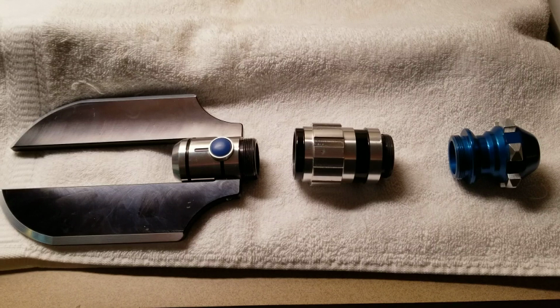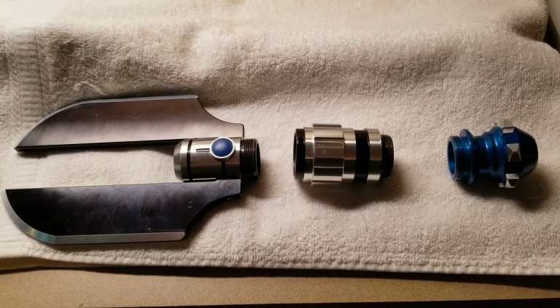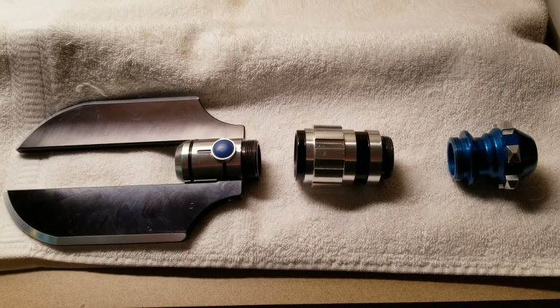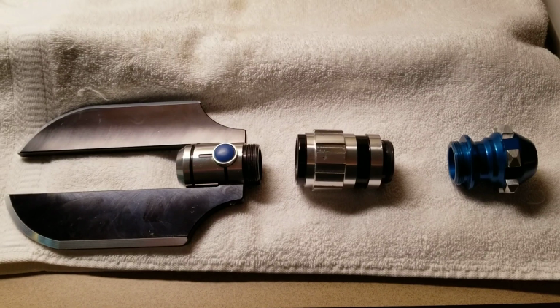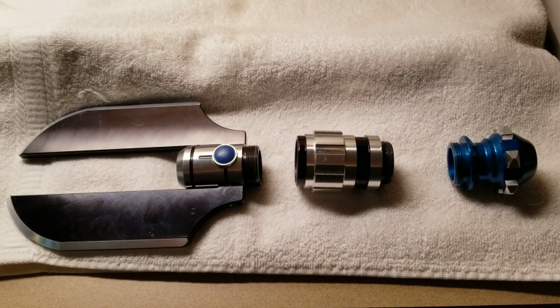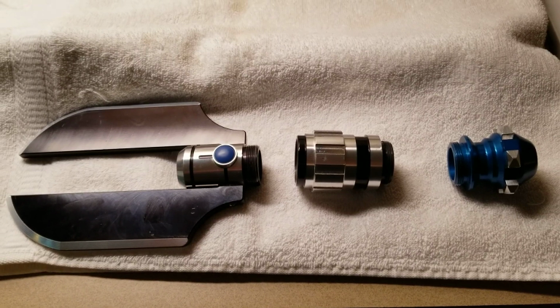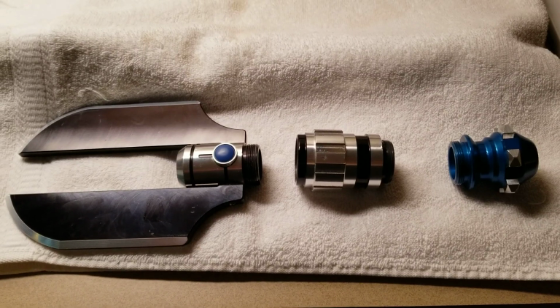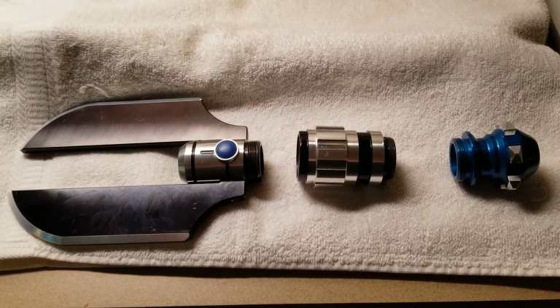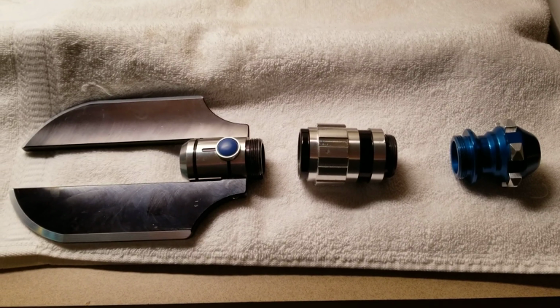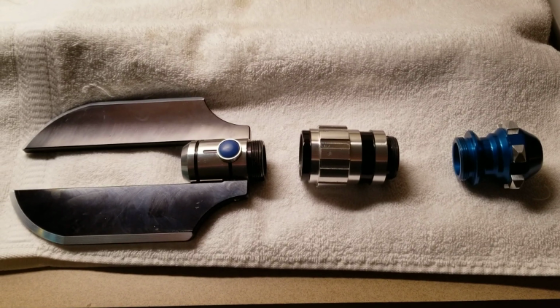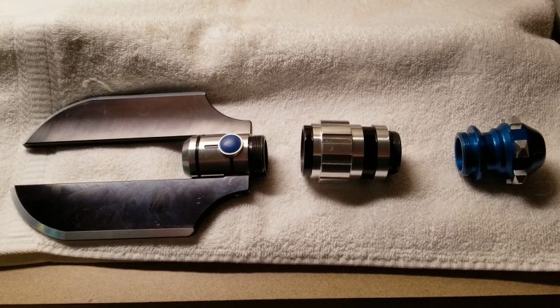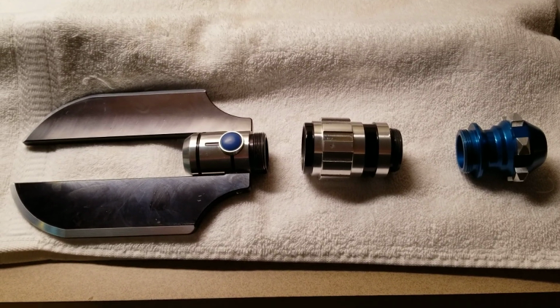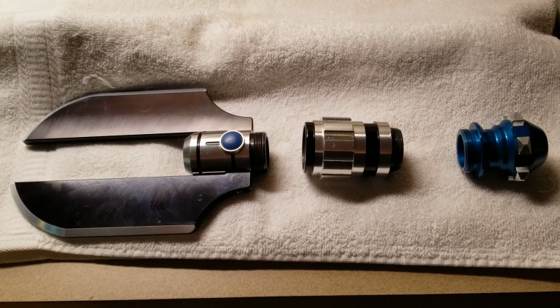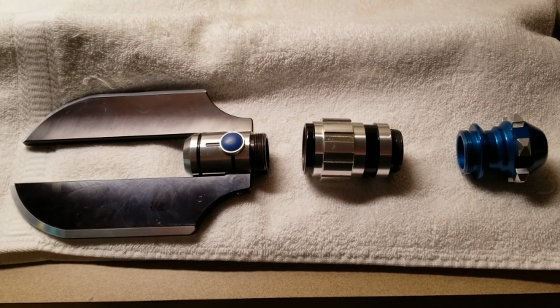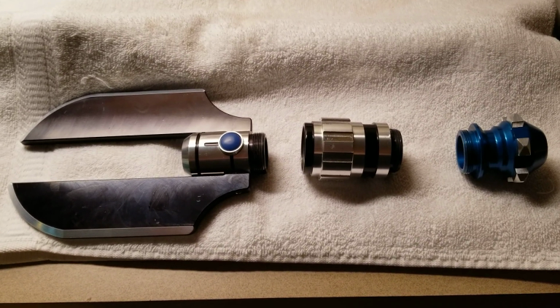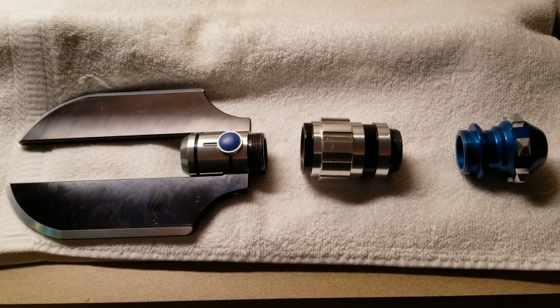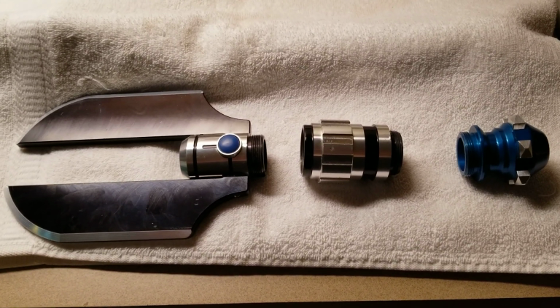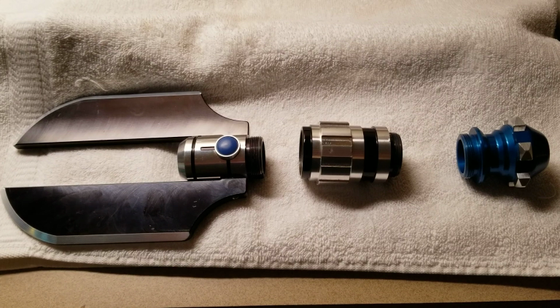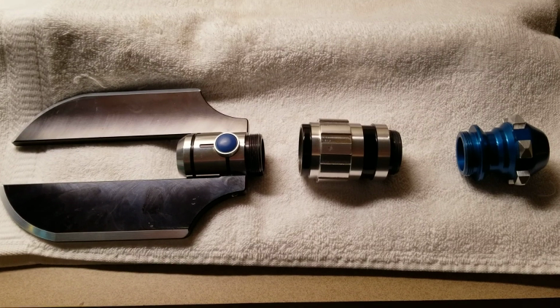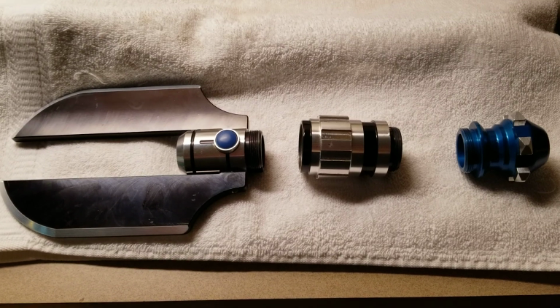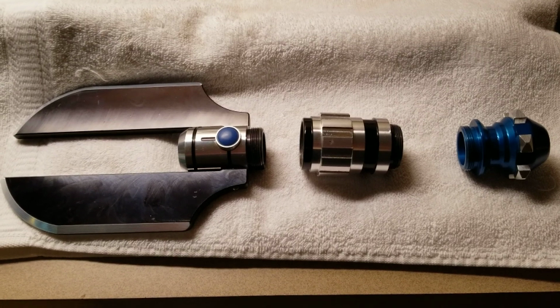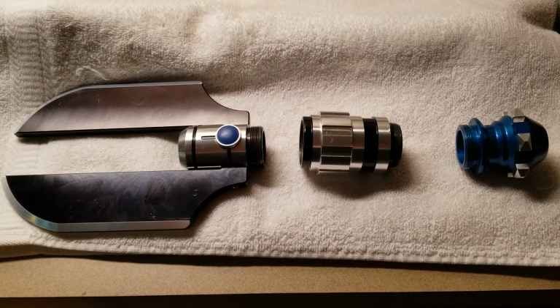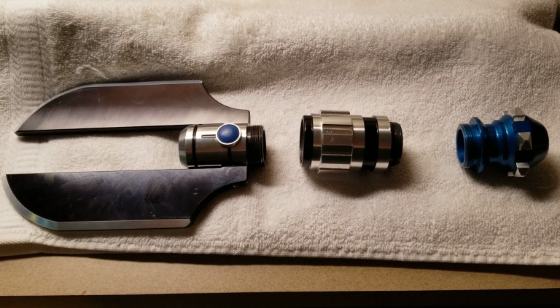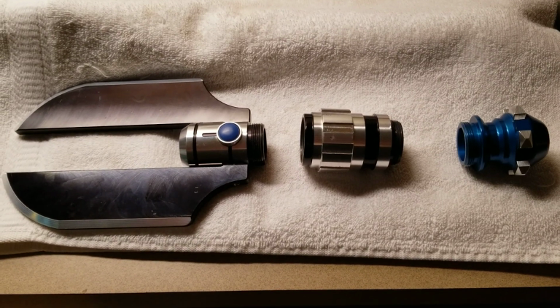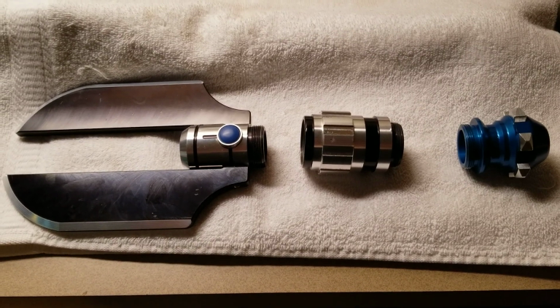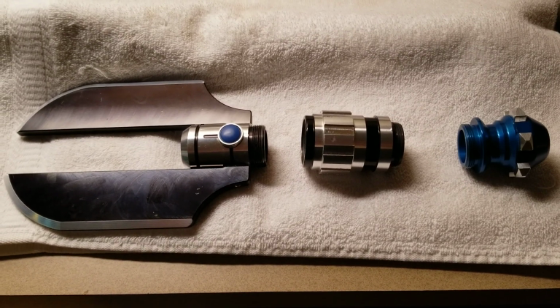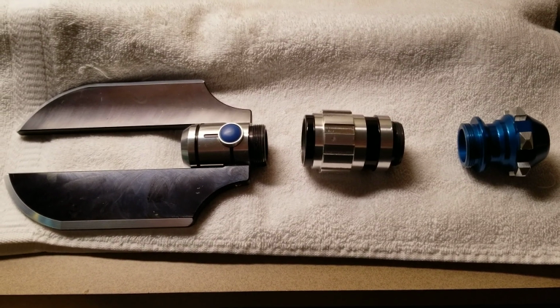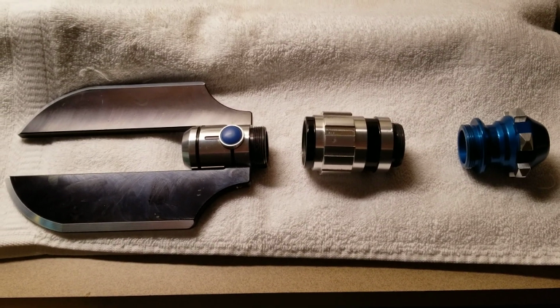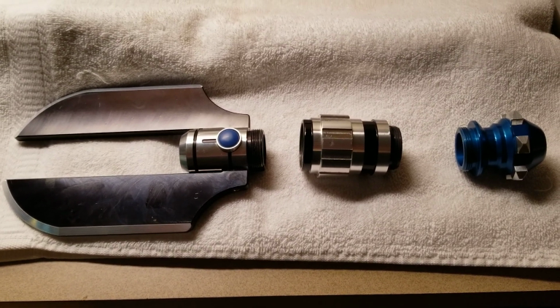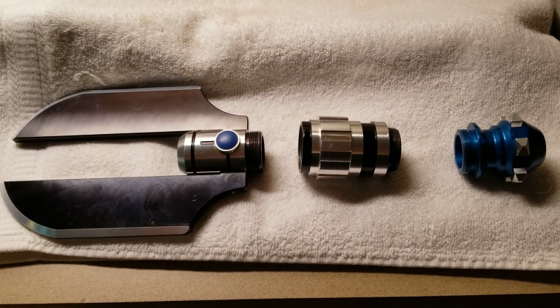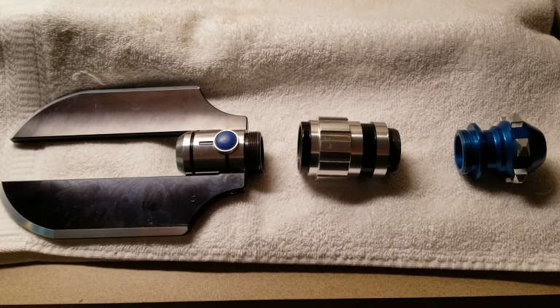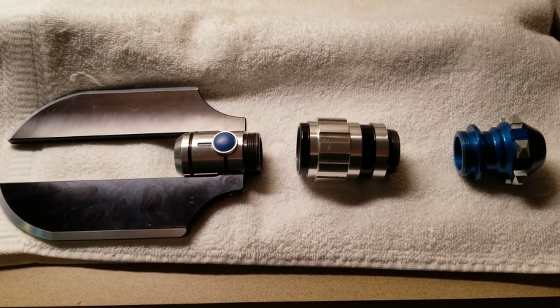Hello my friends, it's Darth Paradigm. This is going to be another kind of short video. My adventures in Frankensabers continues.